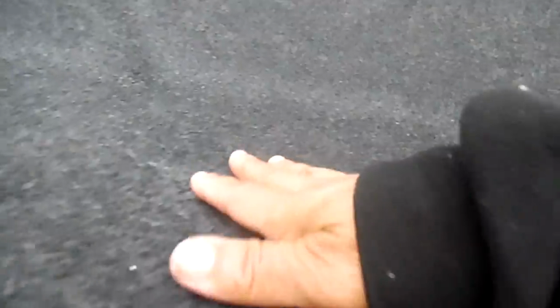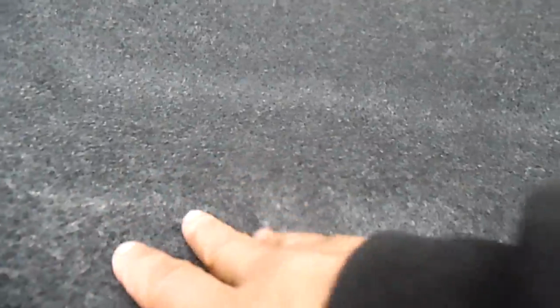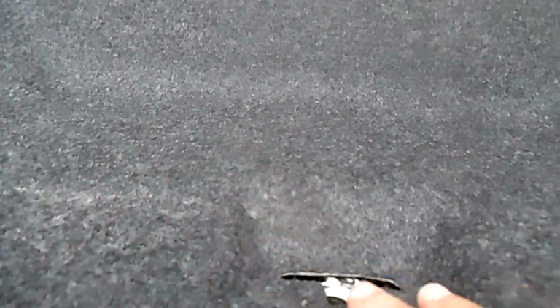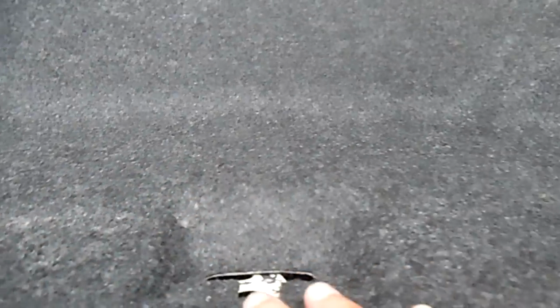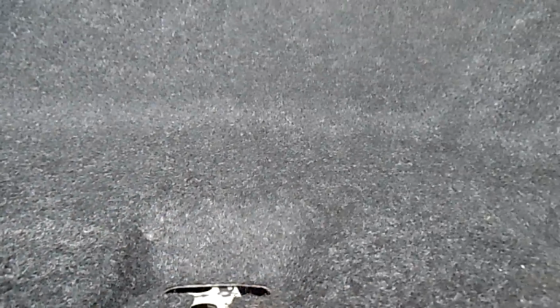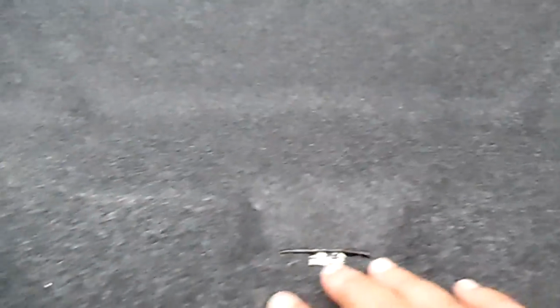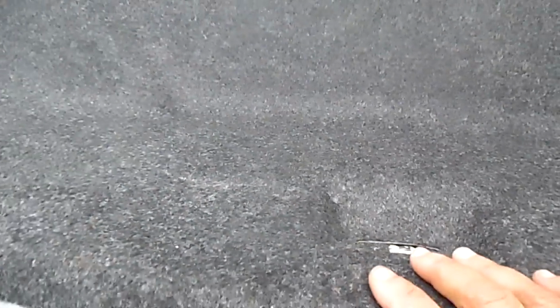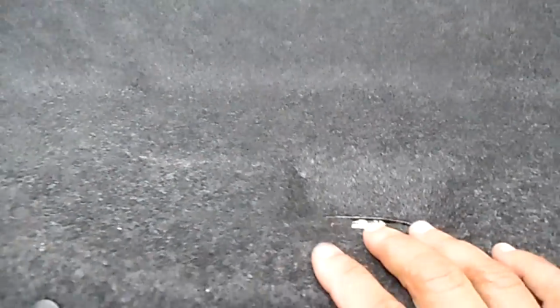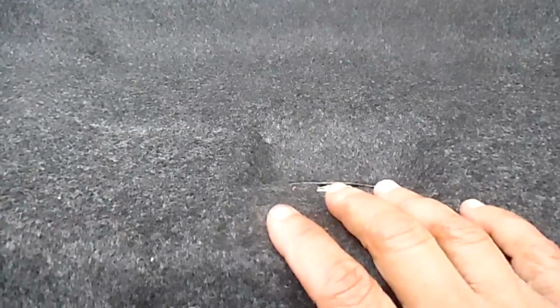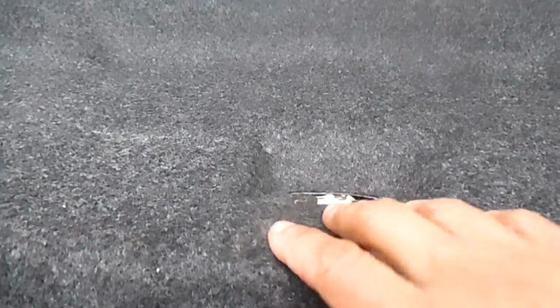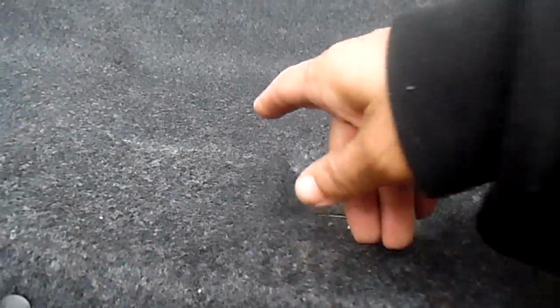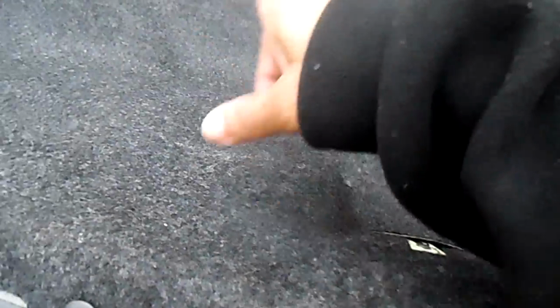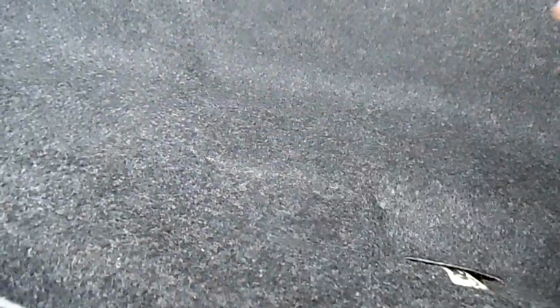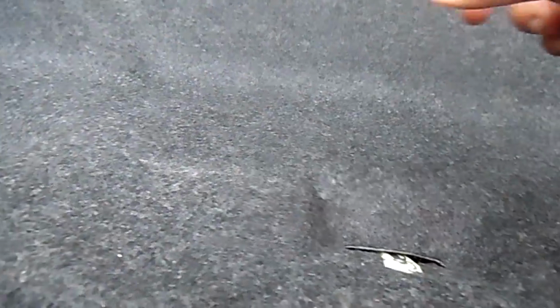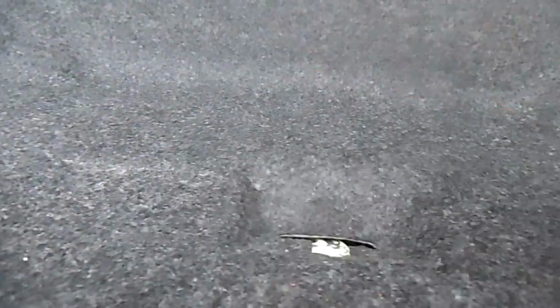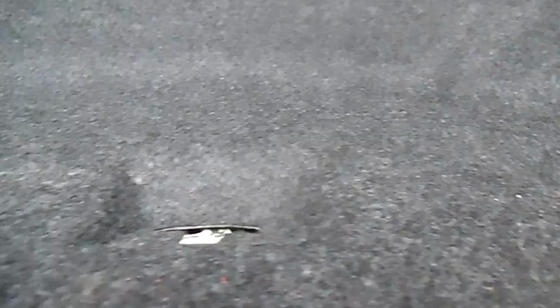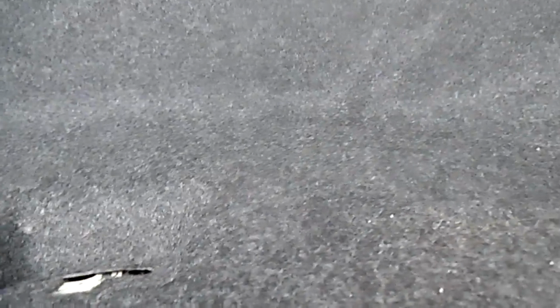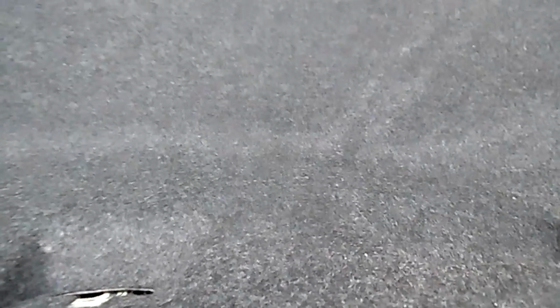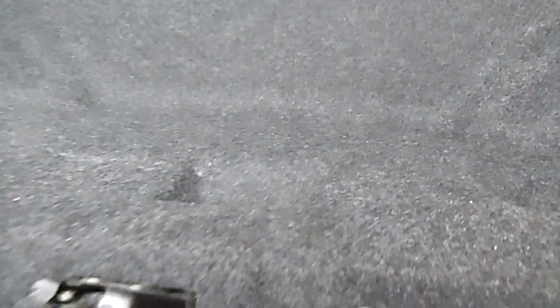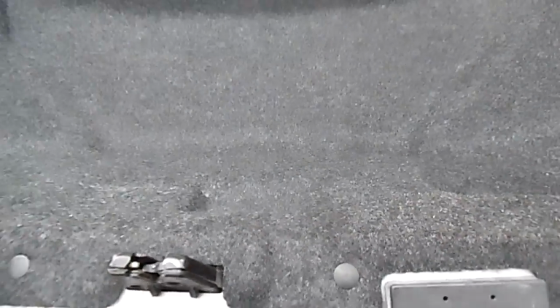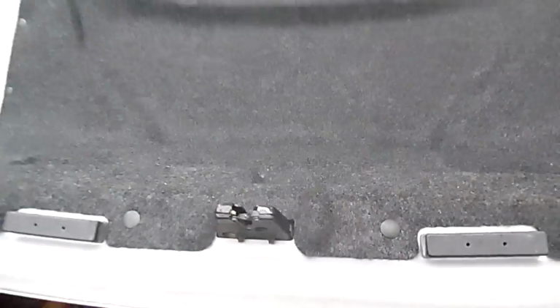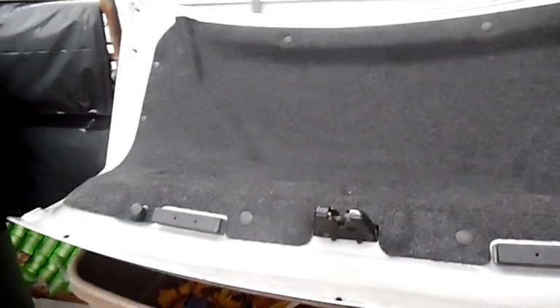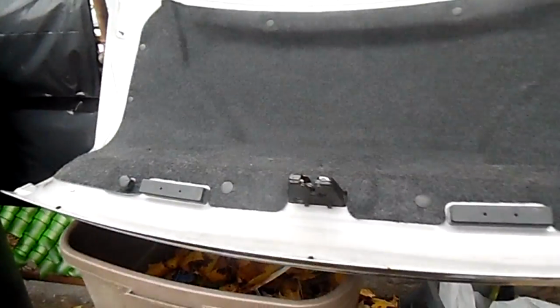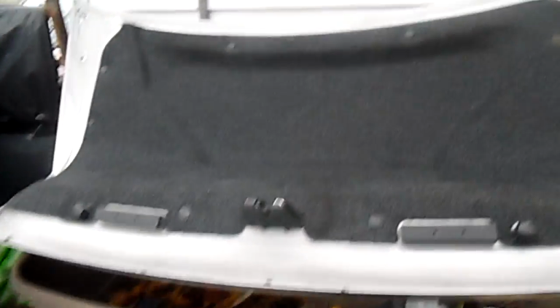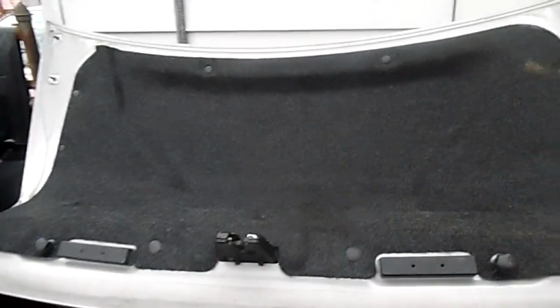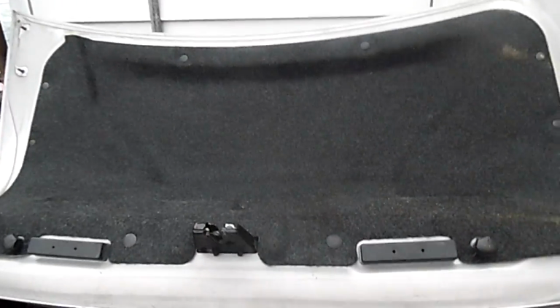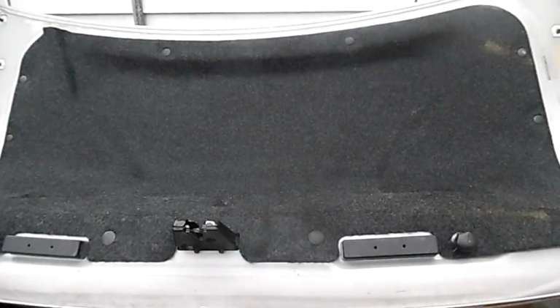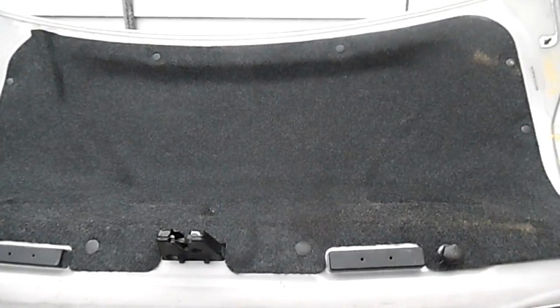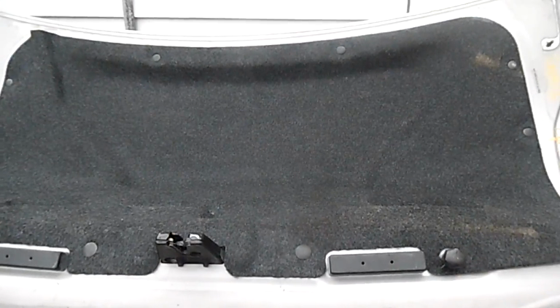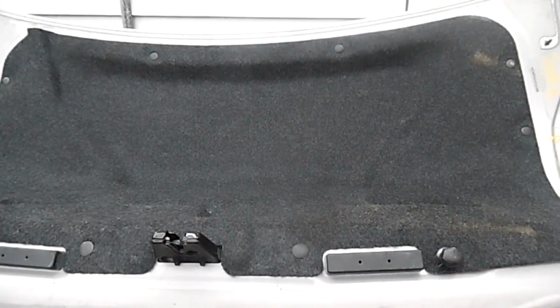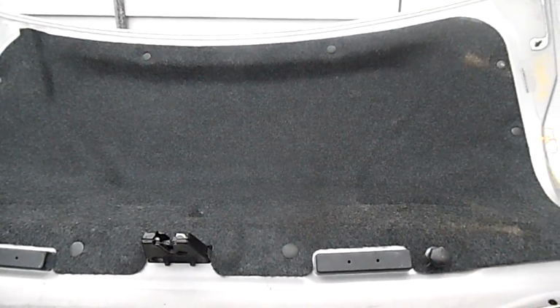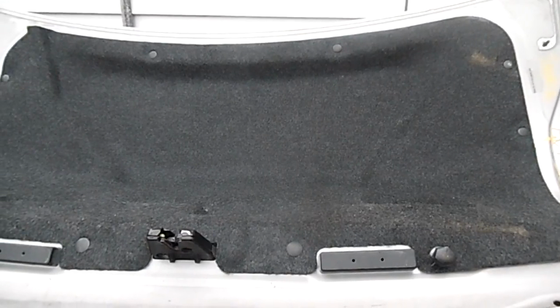This came off of a 06 — matter of fact, my car is an 07 and this came off of a 06. I got it propped up on something so you can see it.